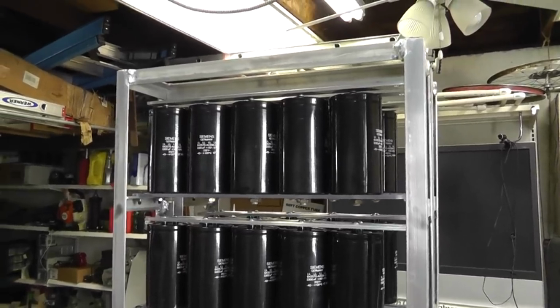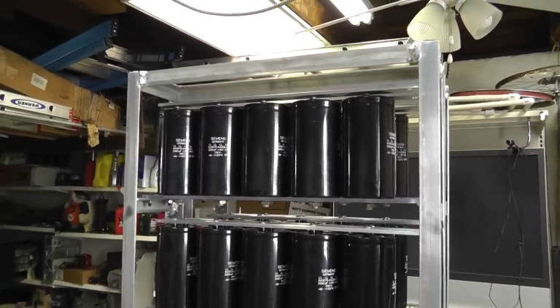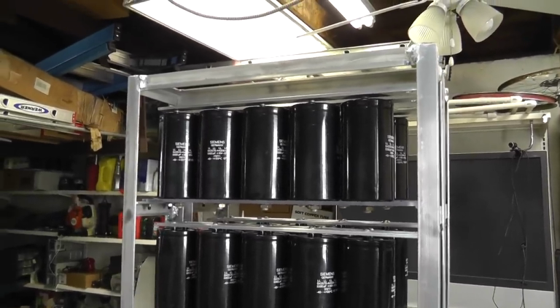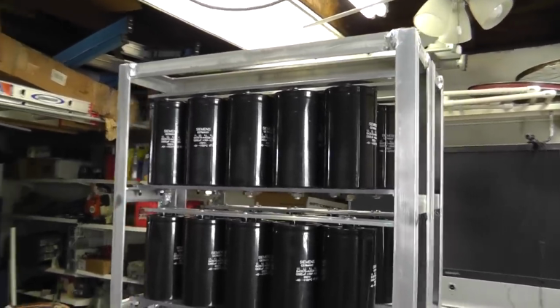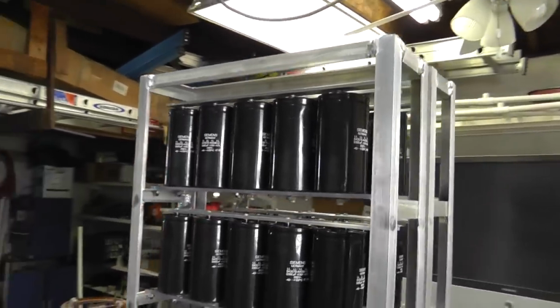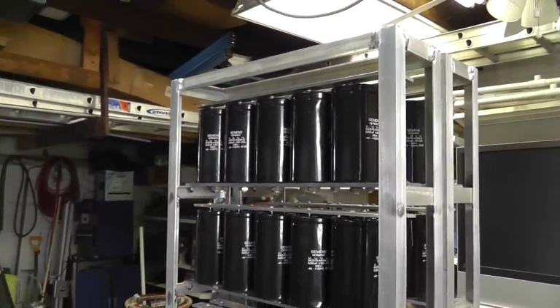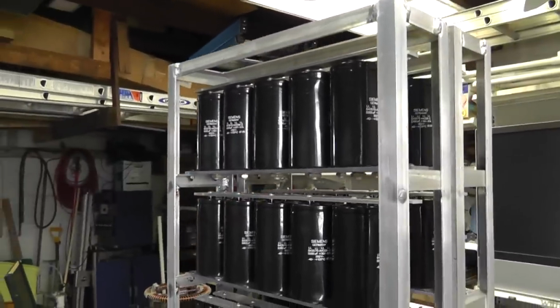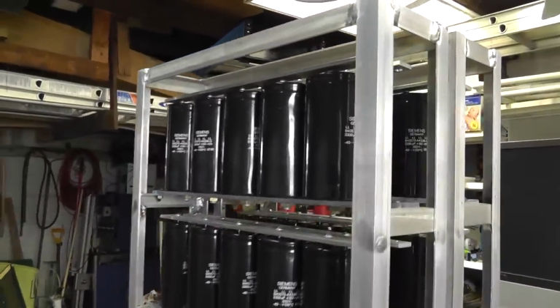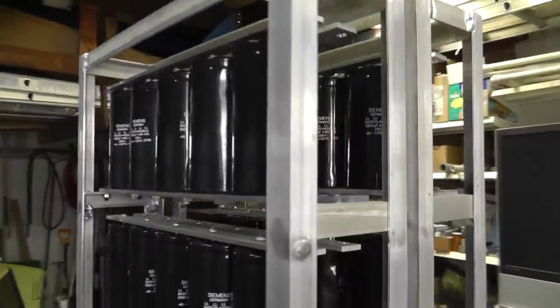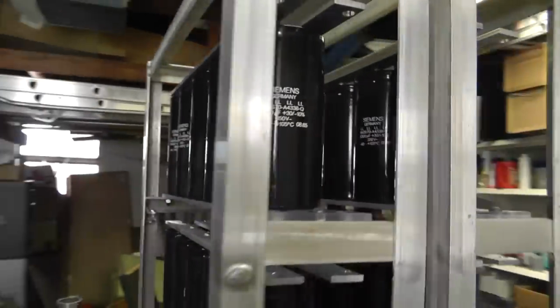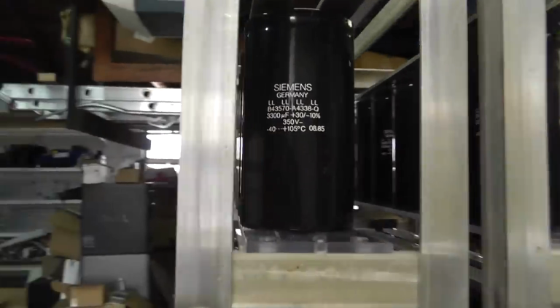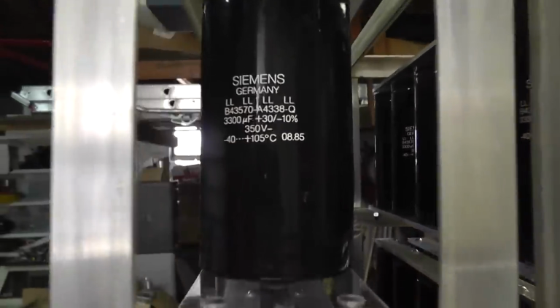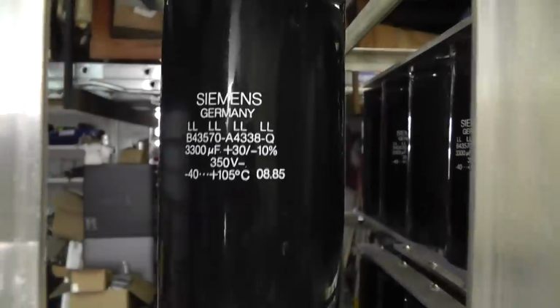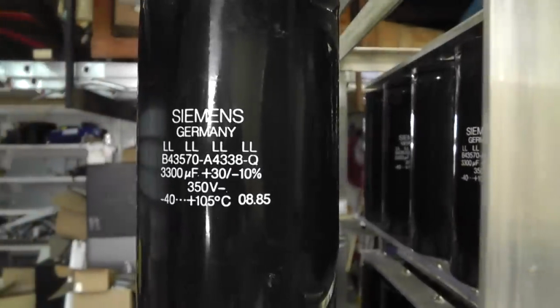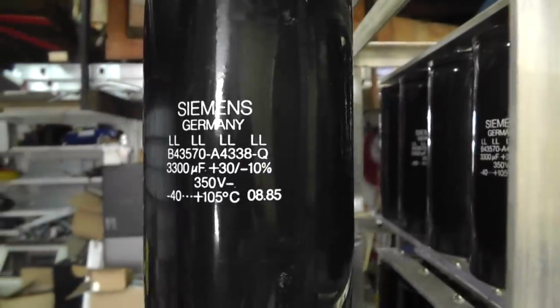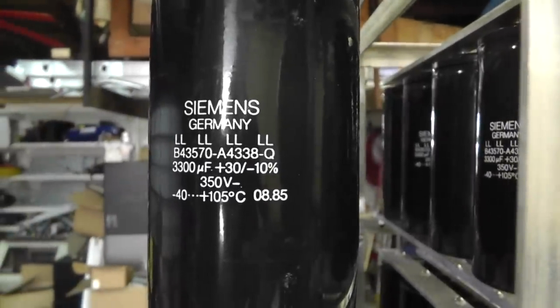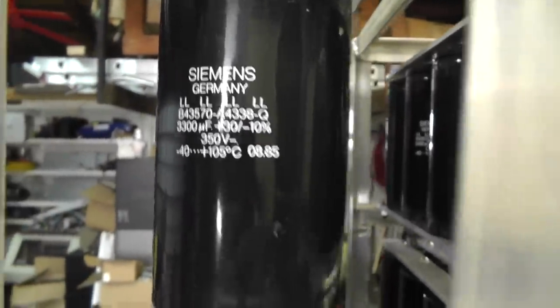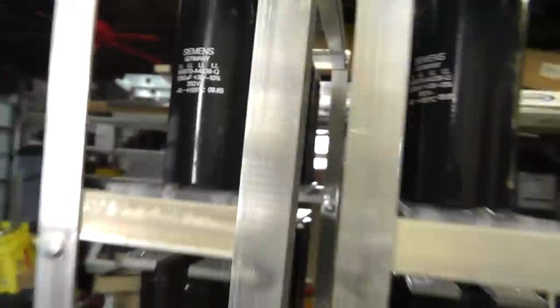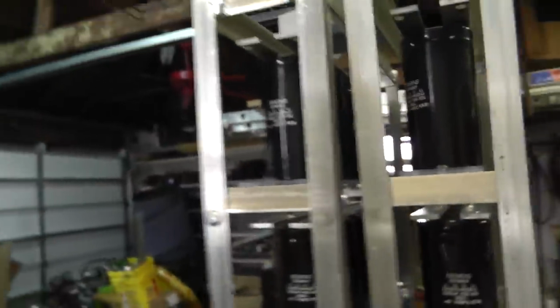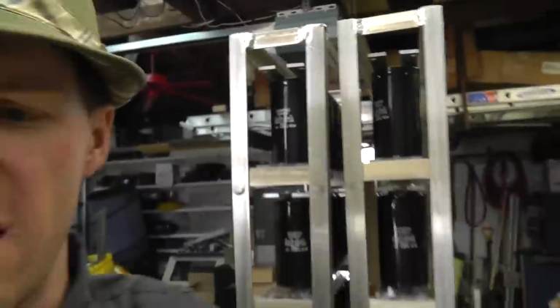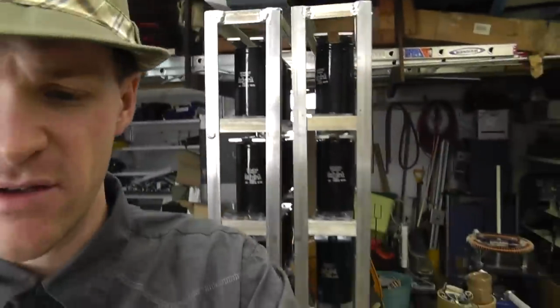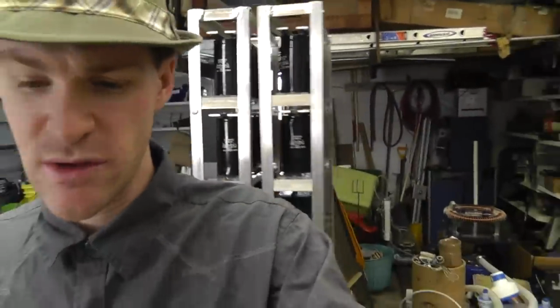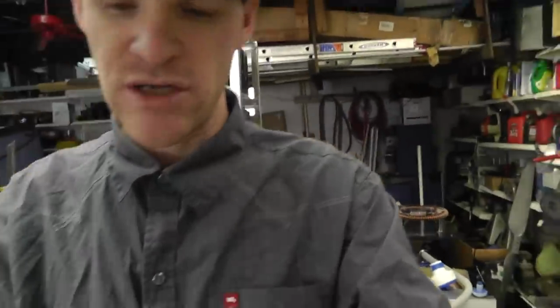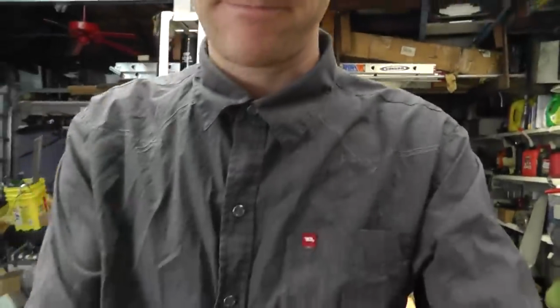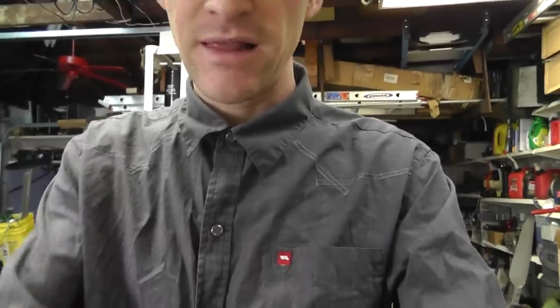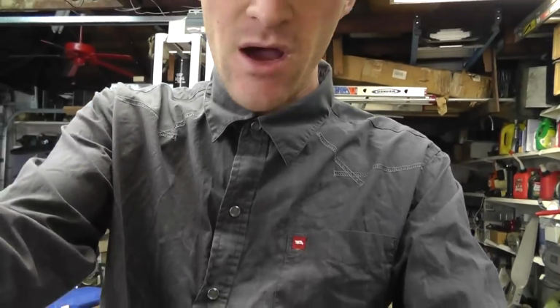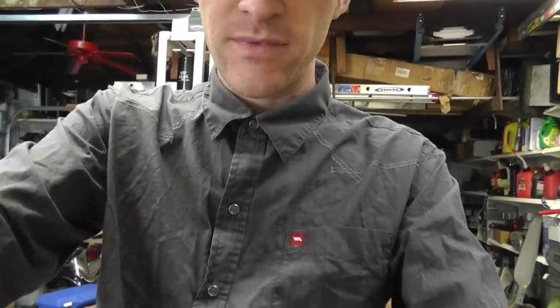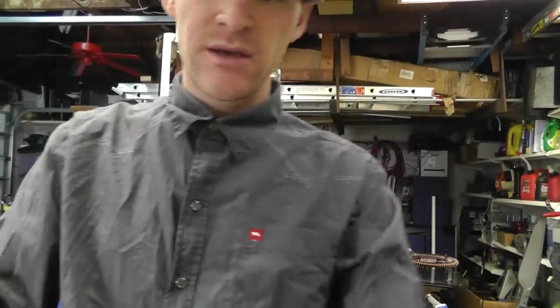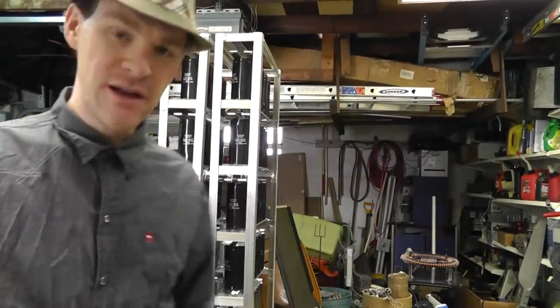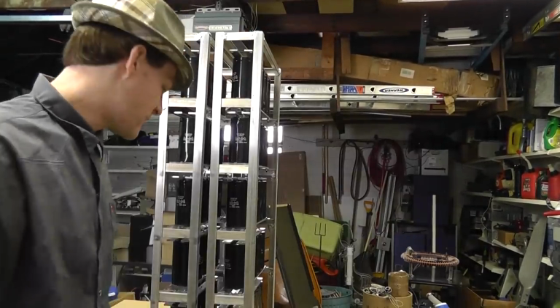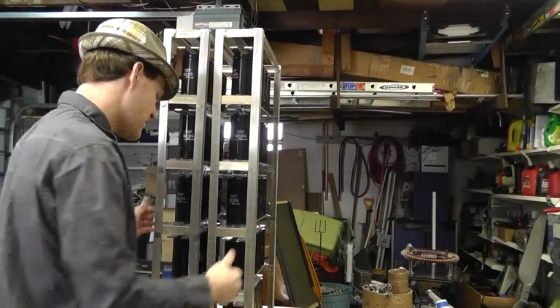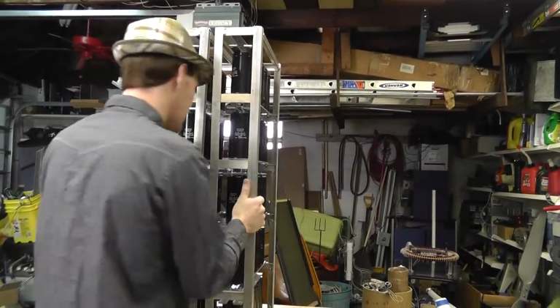Each one of those banks is 1,000 joules at 350 volts. So, what would you do with 10,000 joules of energy? Let me know — feed it back to me, leave me a comment.